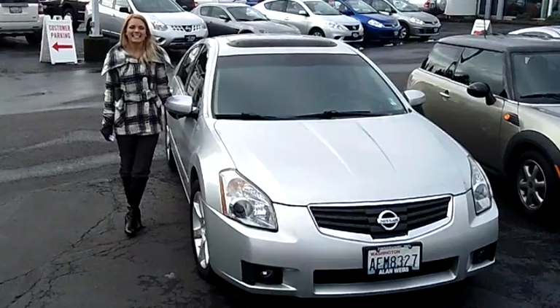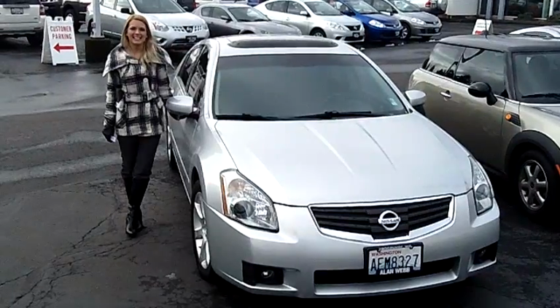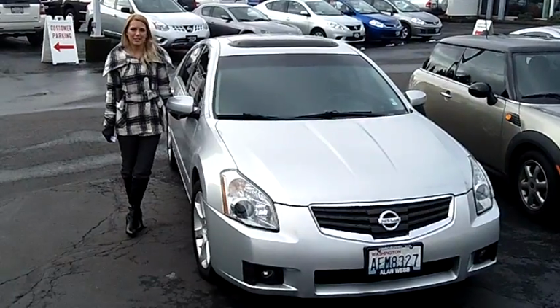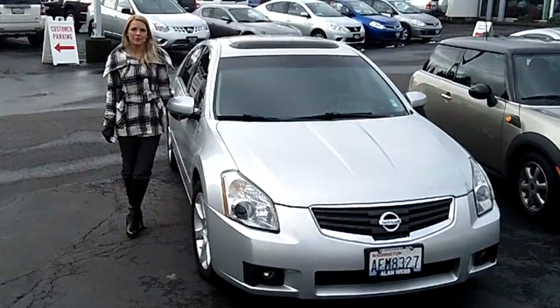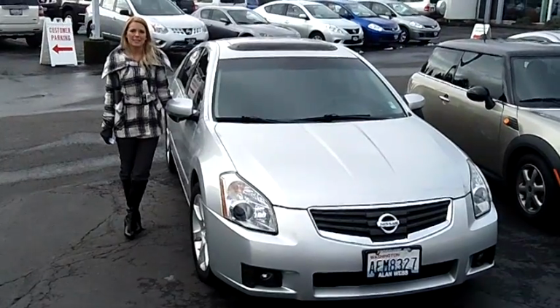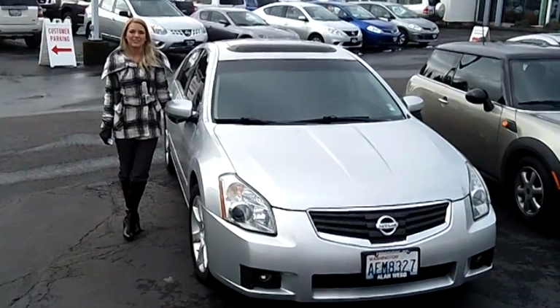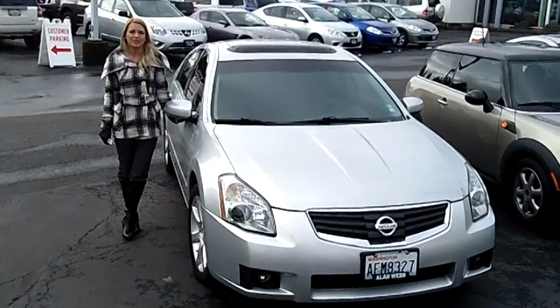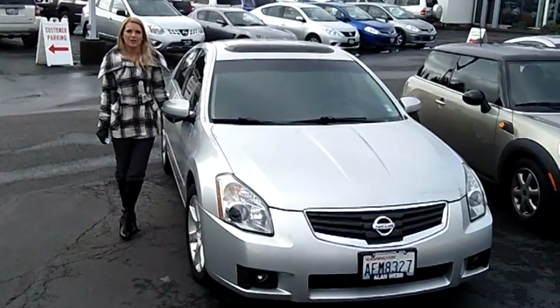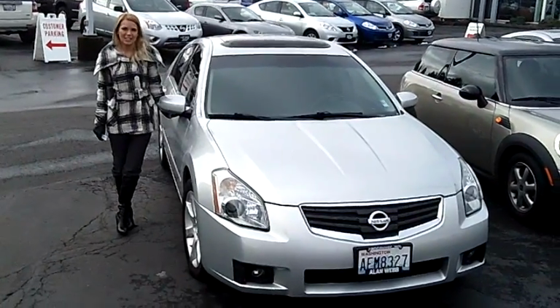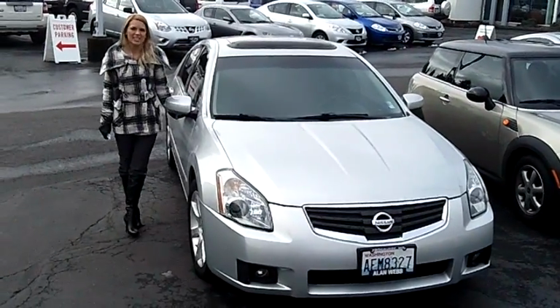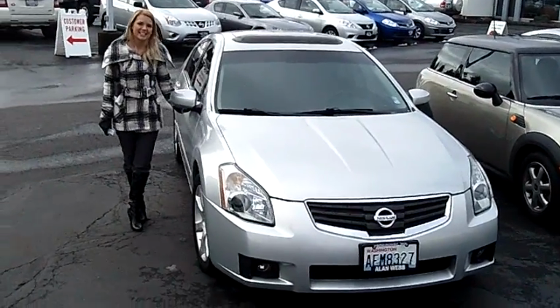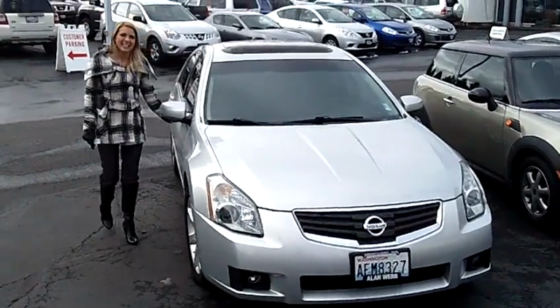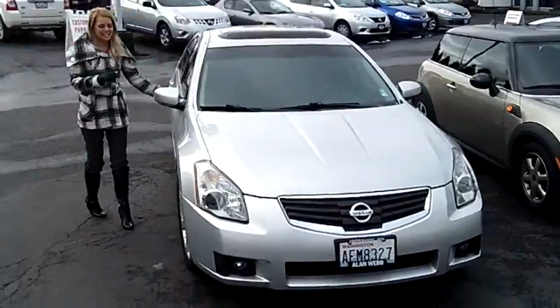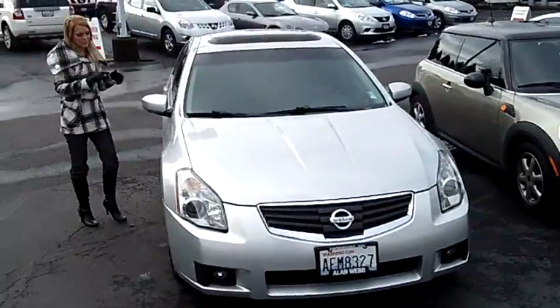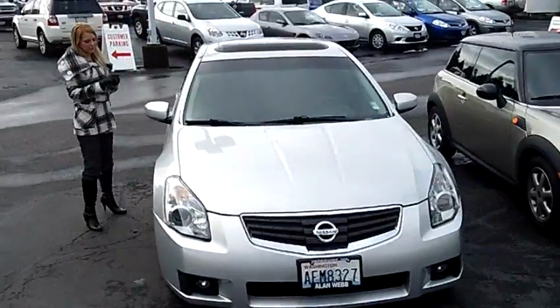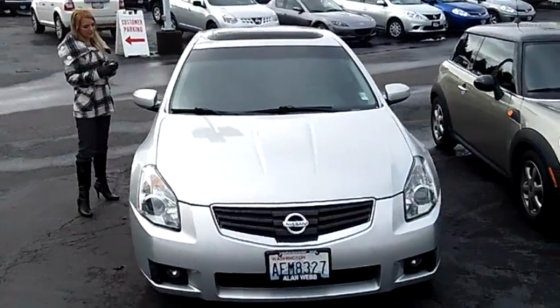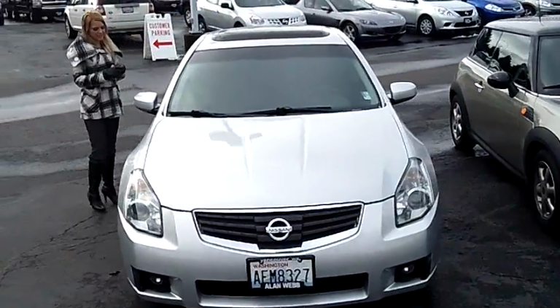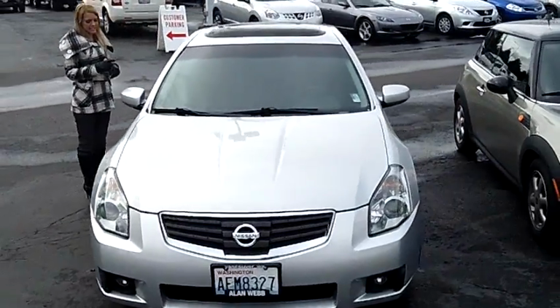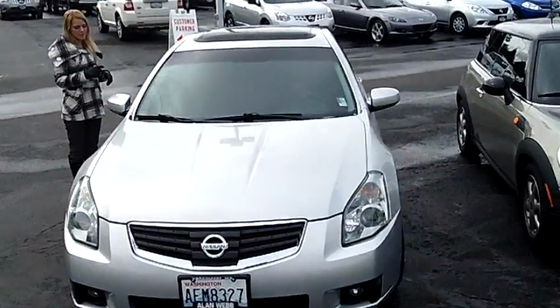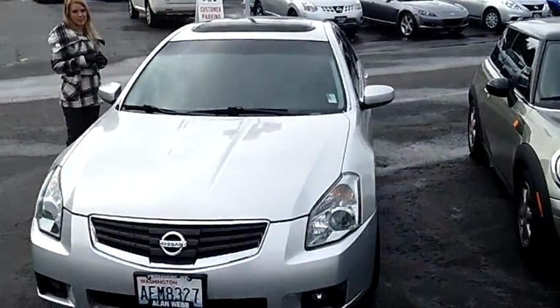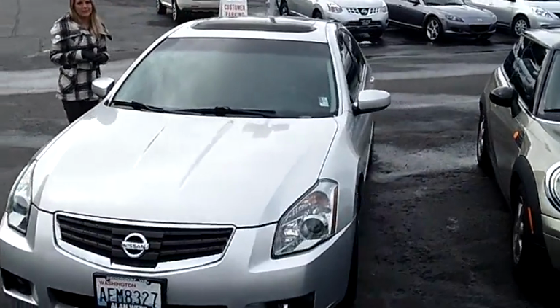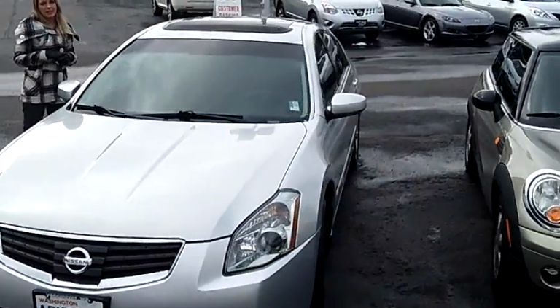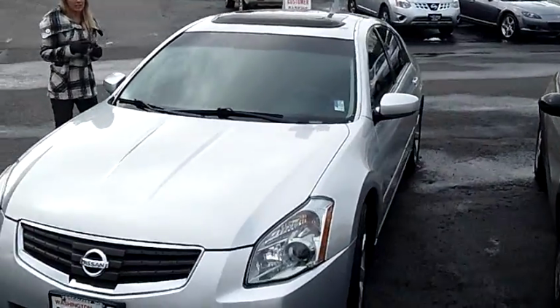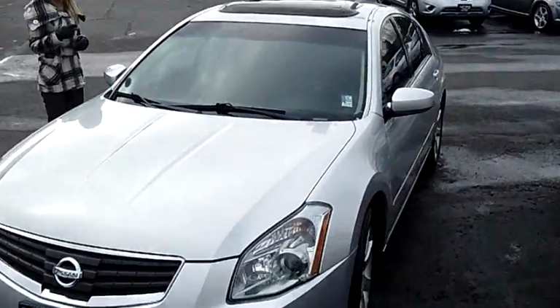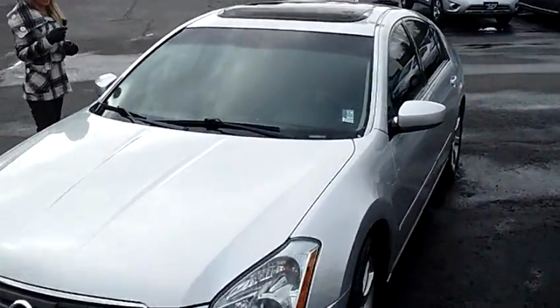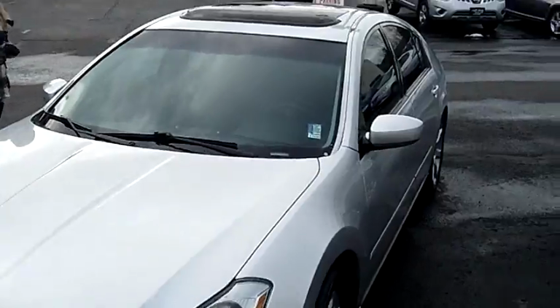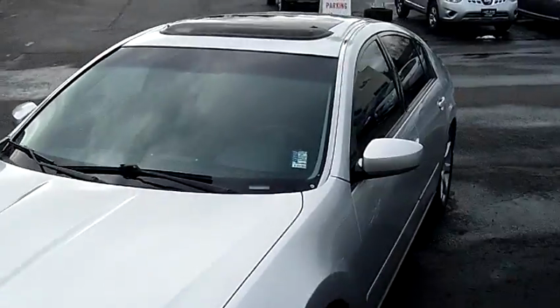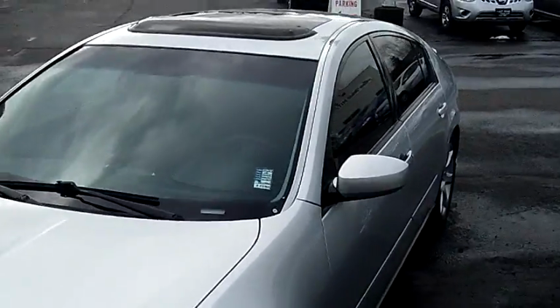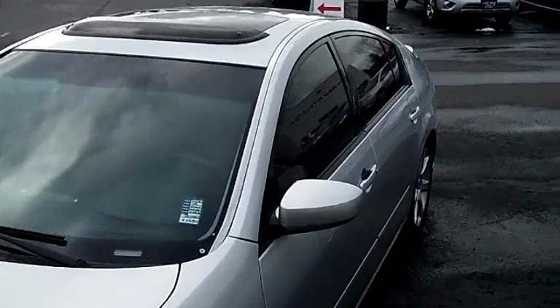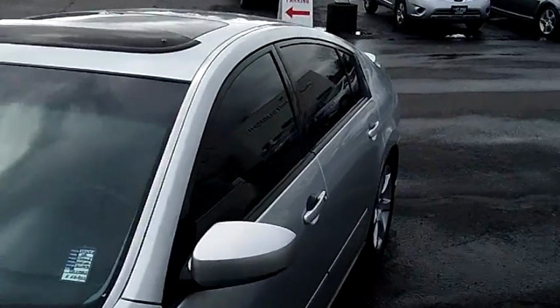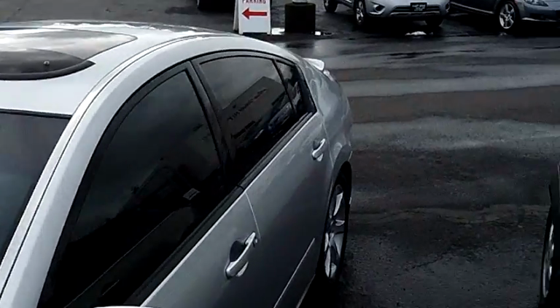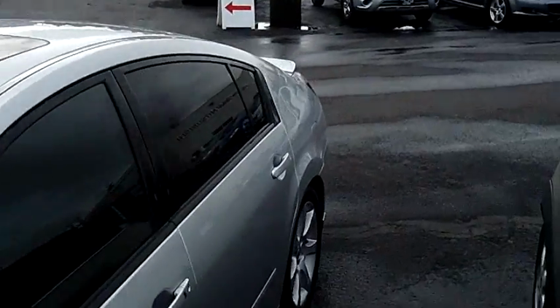Hi, this is Lacey. I'm here at Allen Webb Nissan in the Vancouver Auto Mall. Thanks for clicking on that link. This is your virtual tour of the 2008 Nissan Maxima. The stock number for this vehicle is 11N670A.